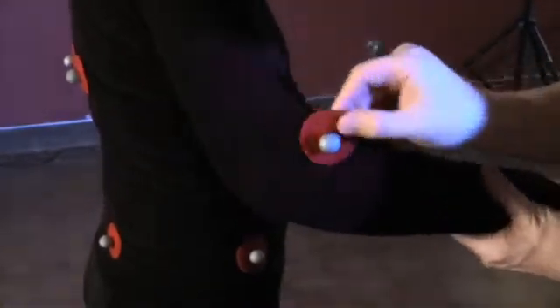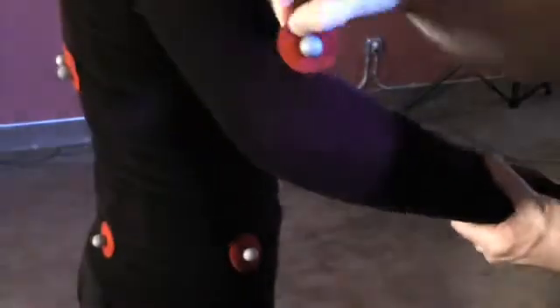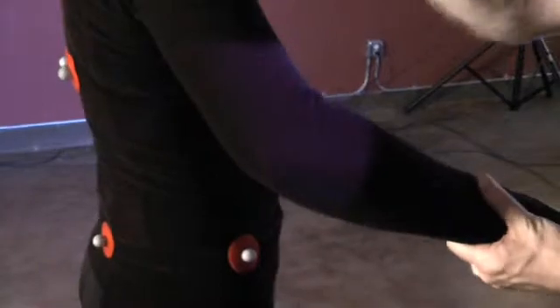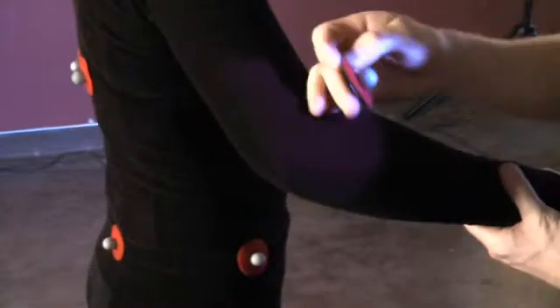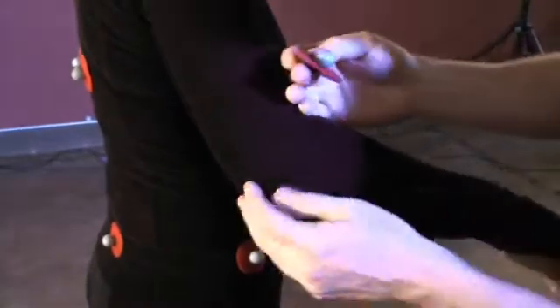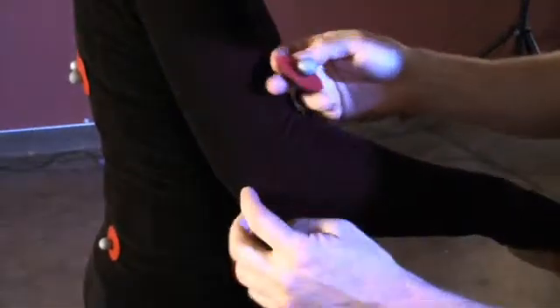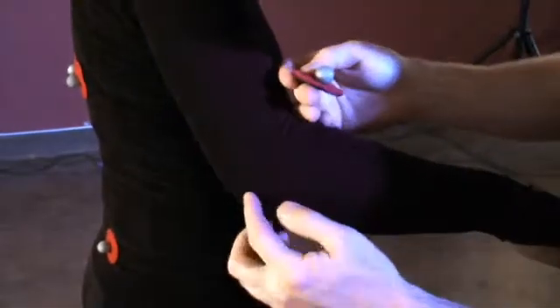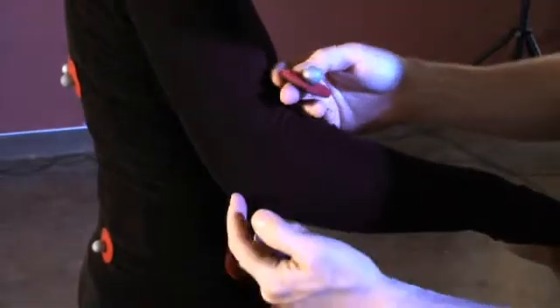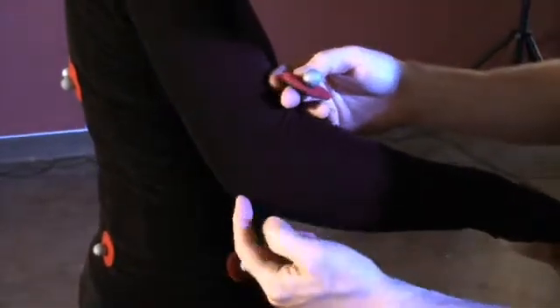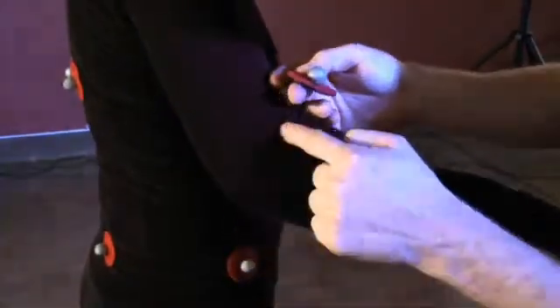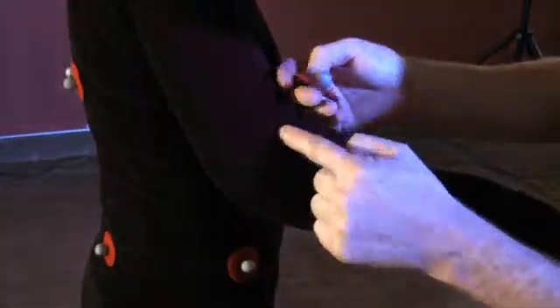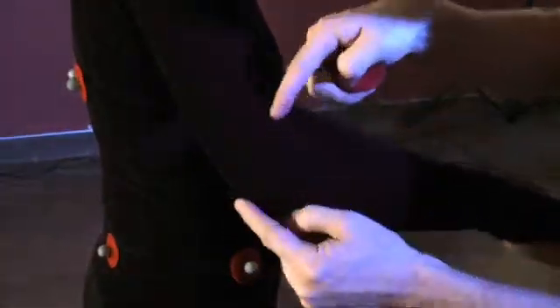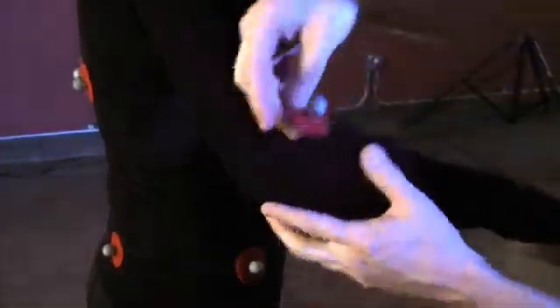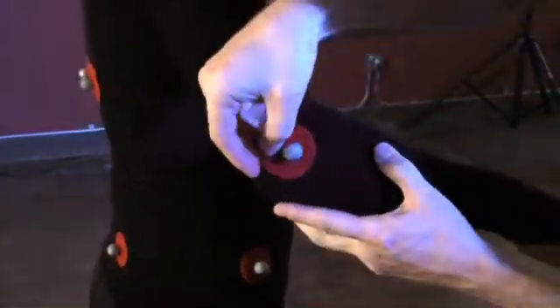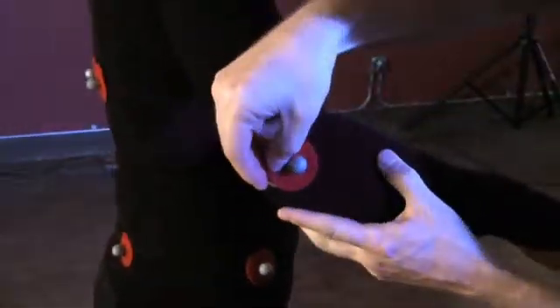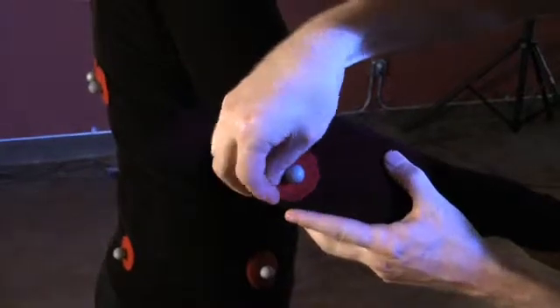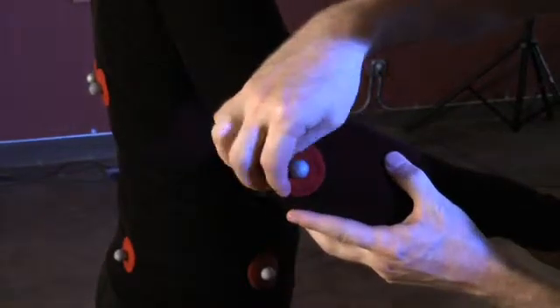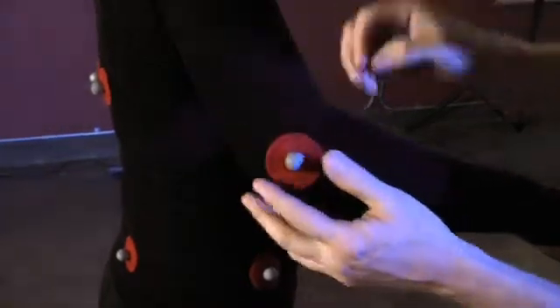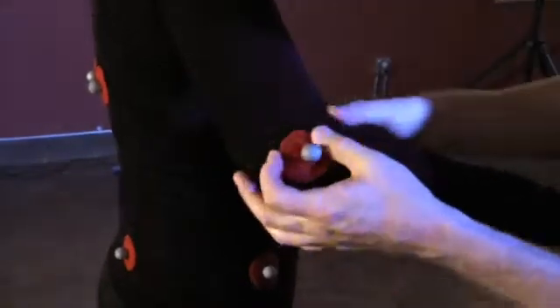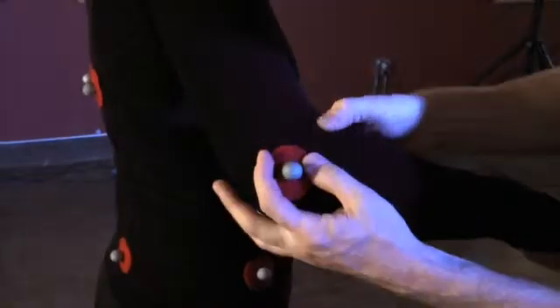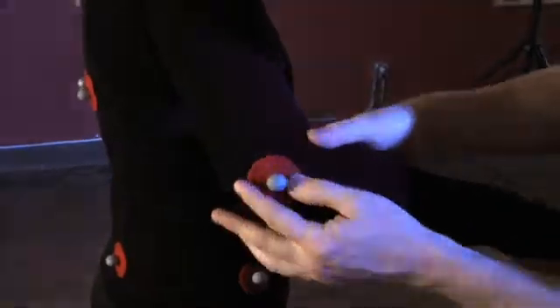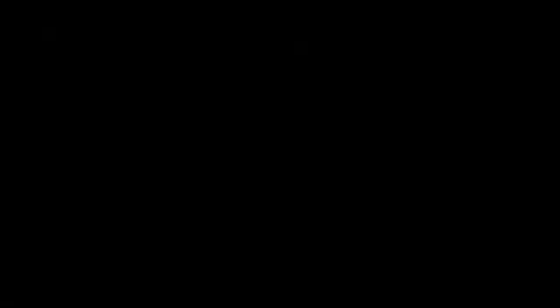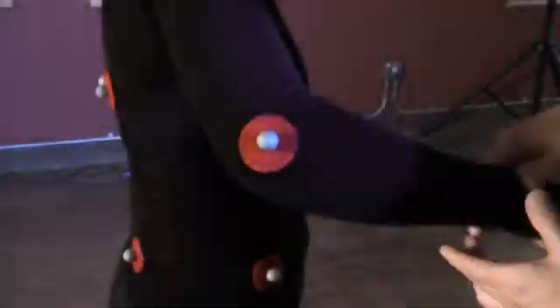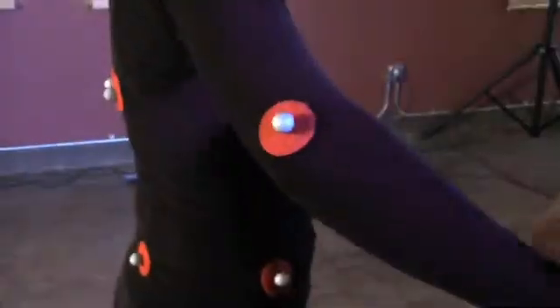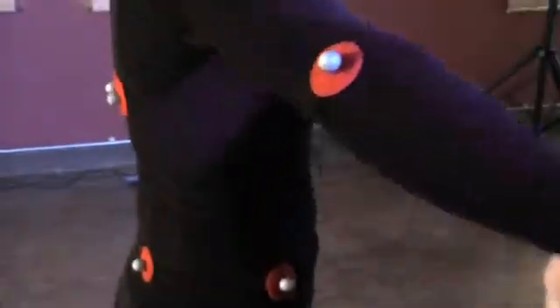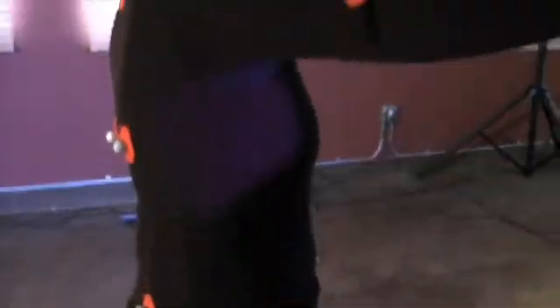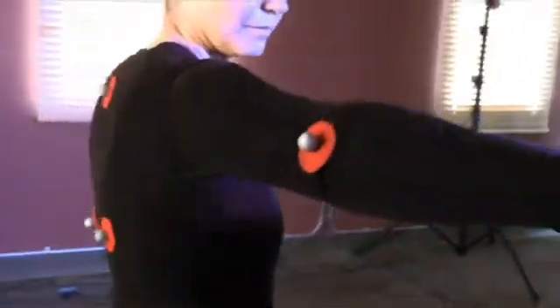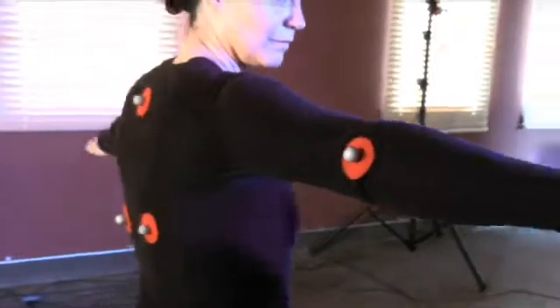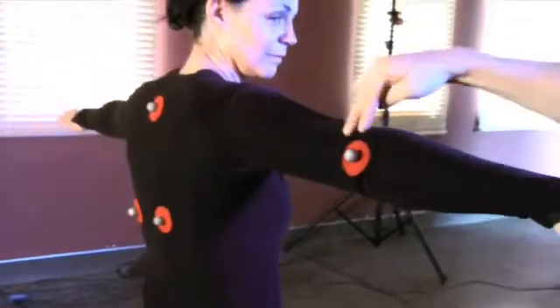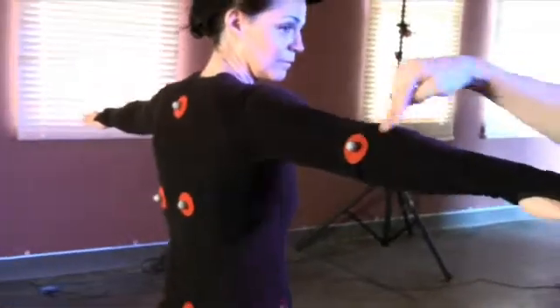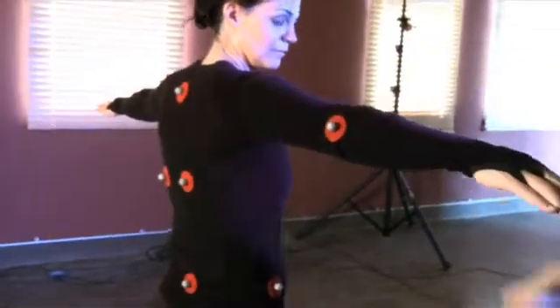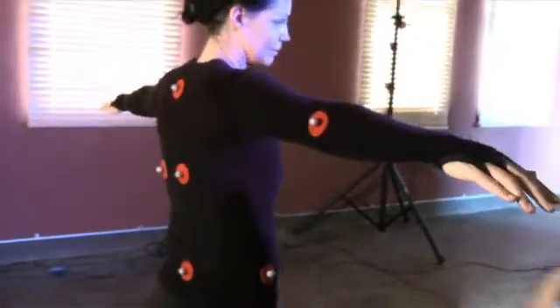Instead, position the marker midway between the center of the elbow joint and the tip of the elbow. When this marker is placed correctly, it will appear to face backwards in the T-pose.